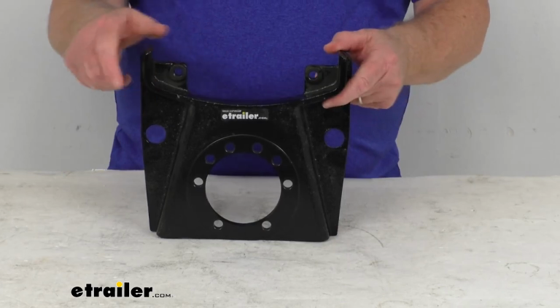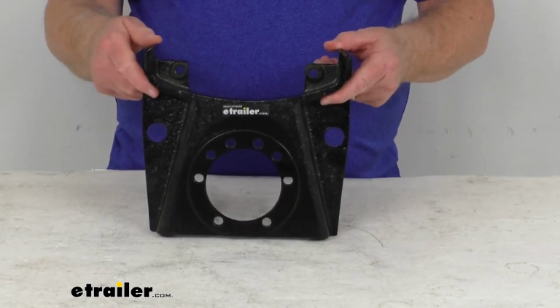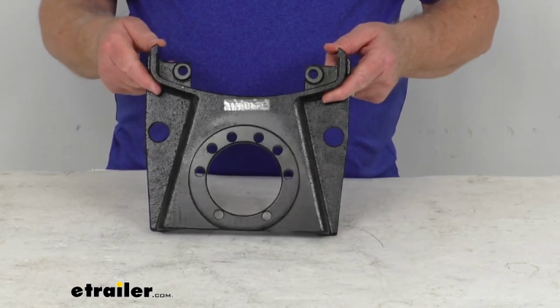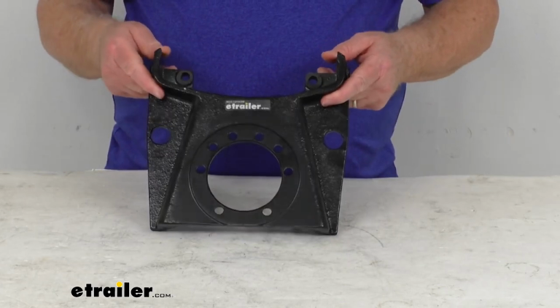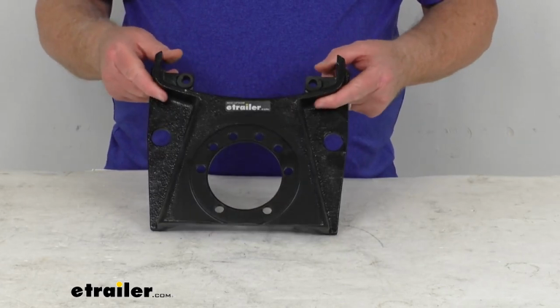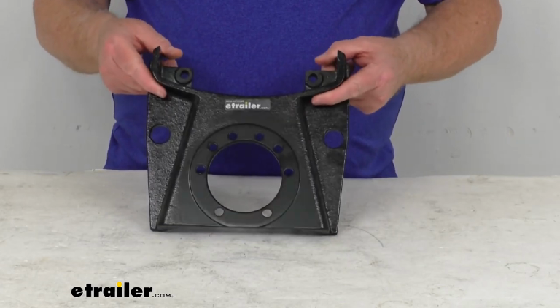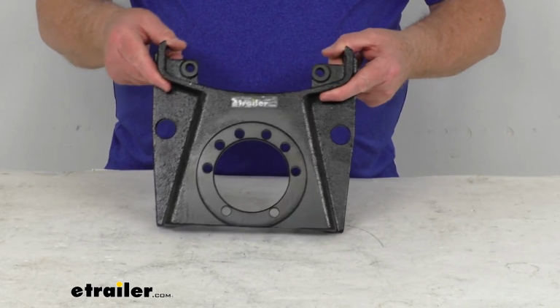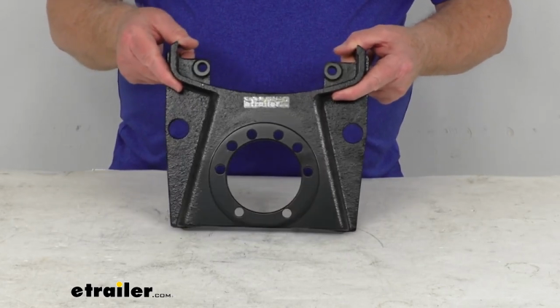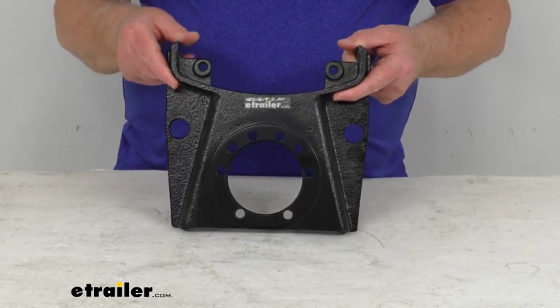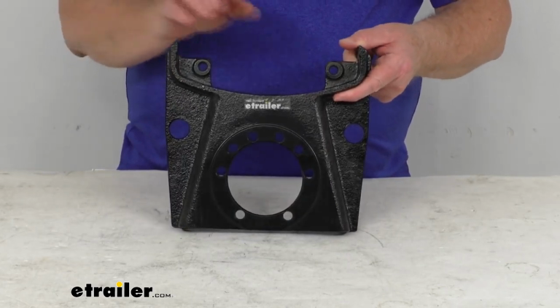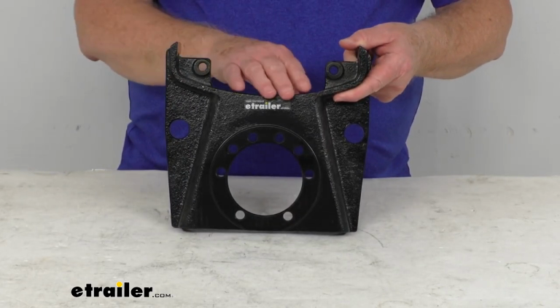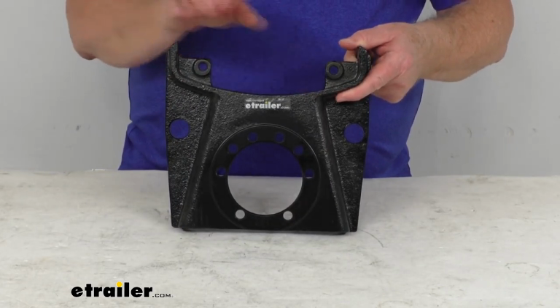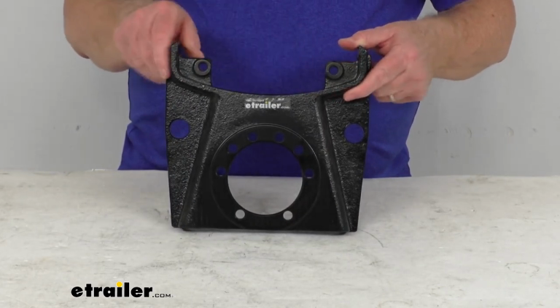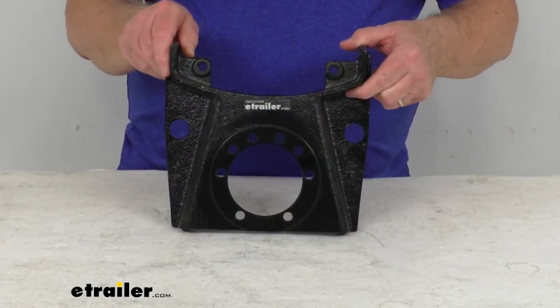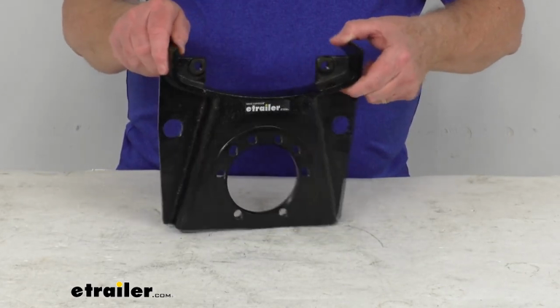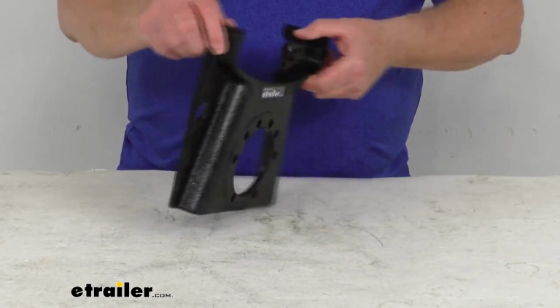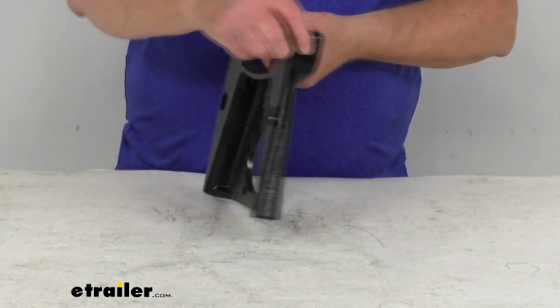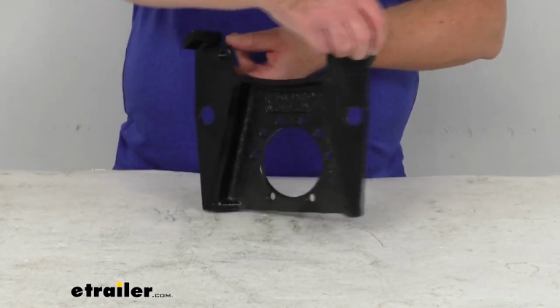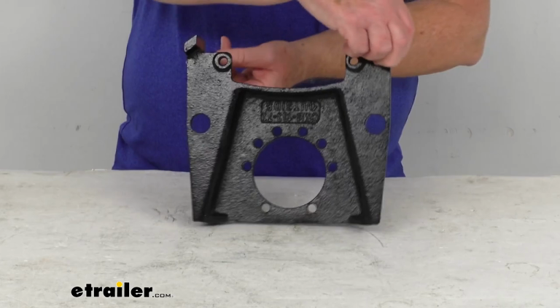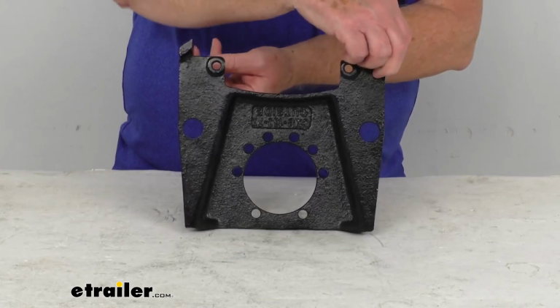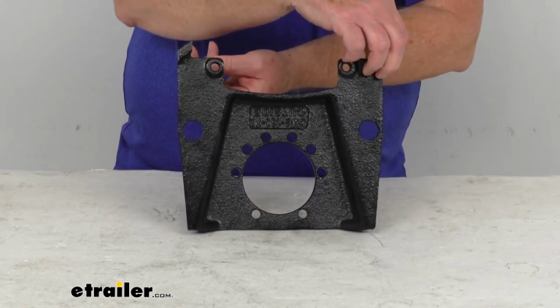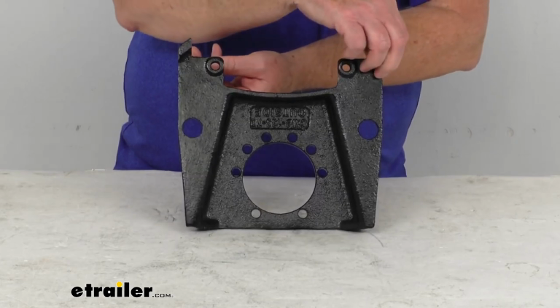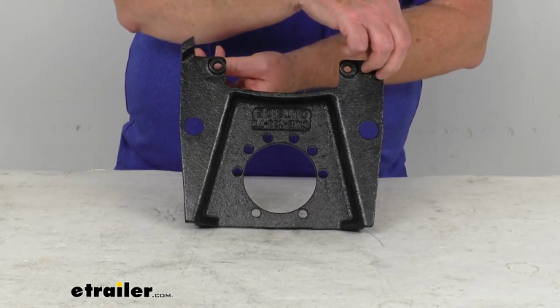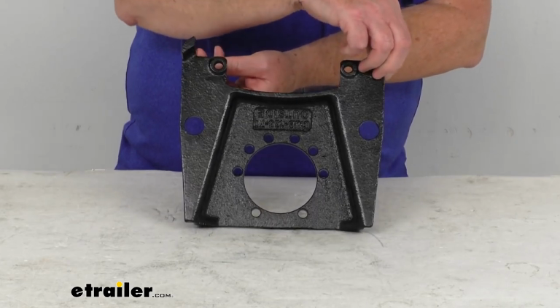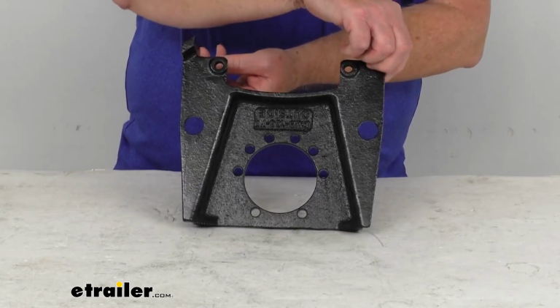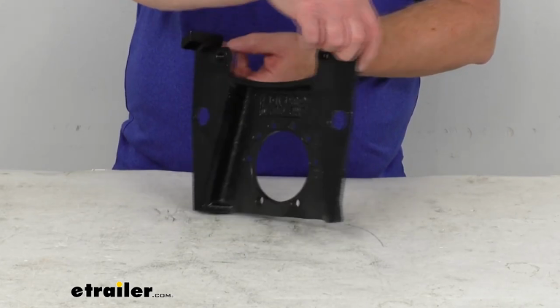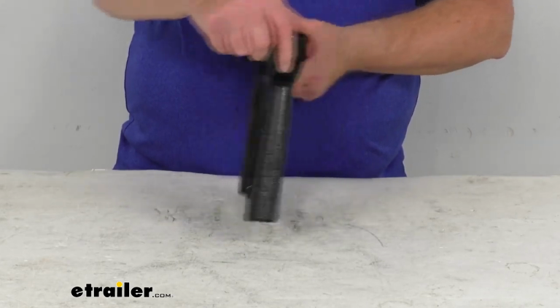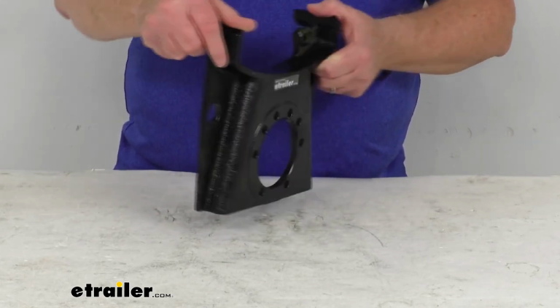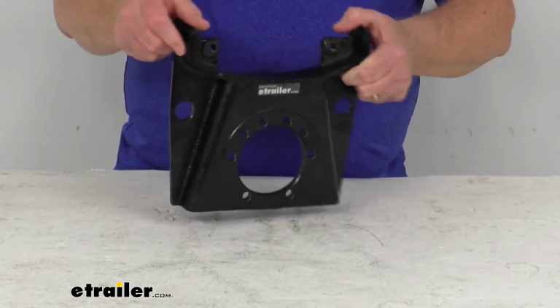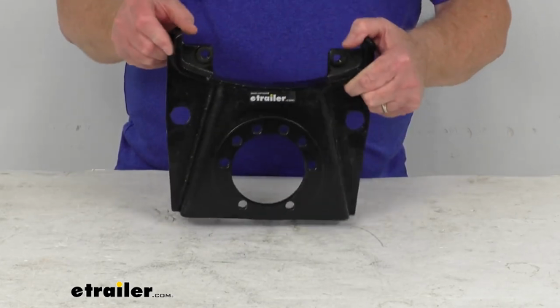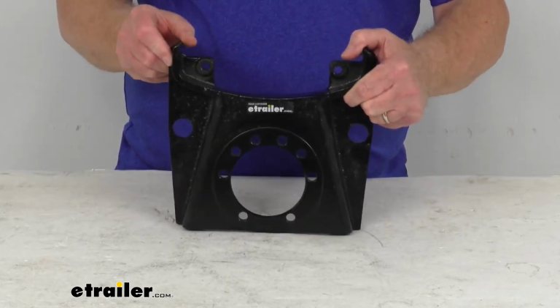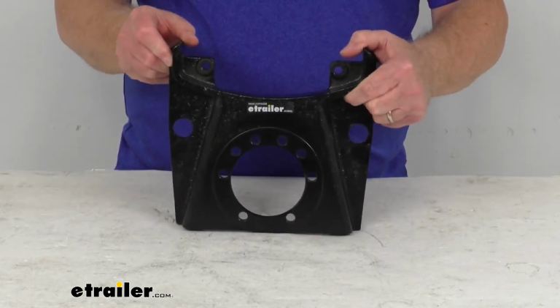If you notice this bracket, this mounting bracket has a nice E-coat finish on it, which provides corrosion resistance for fresh water and limited salt water use.